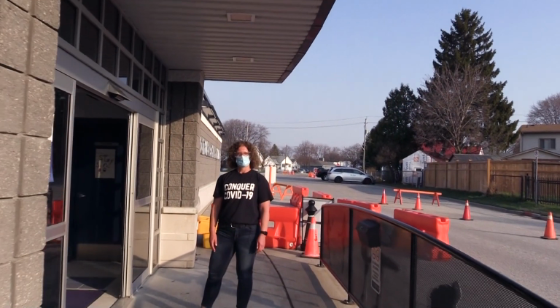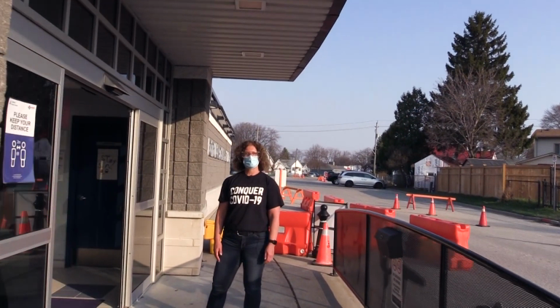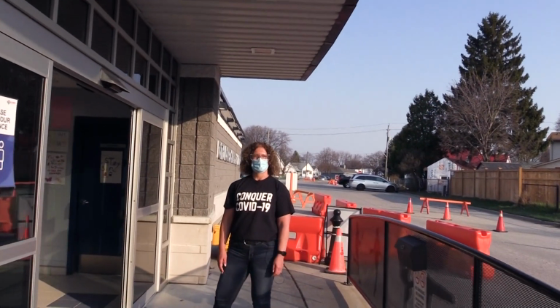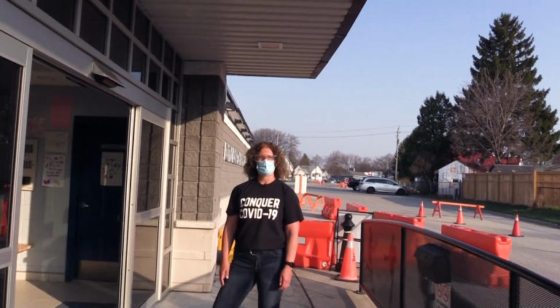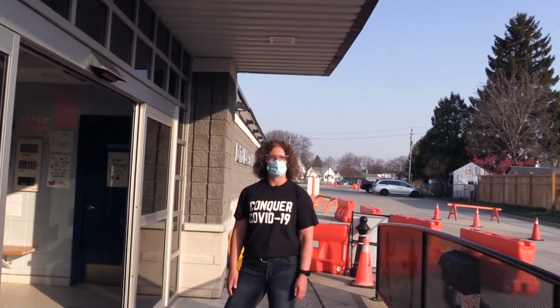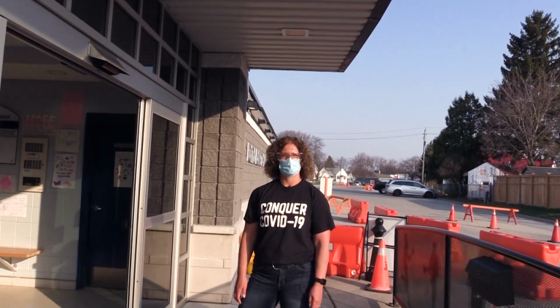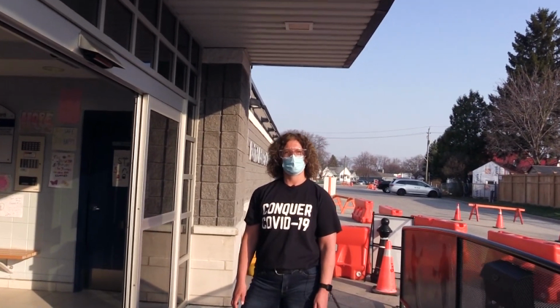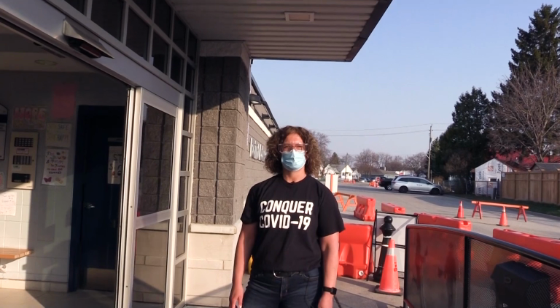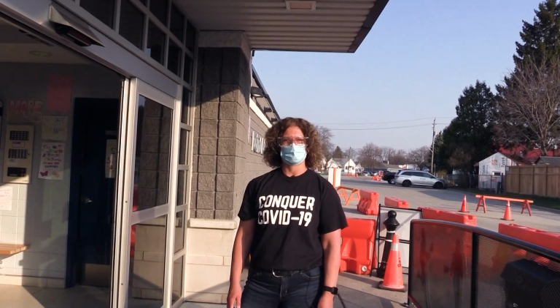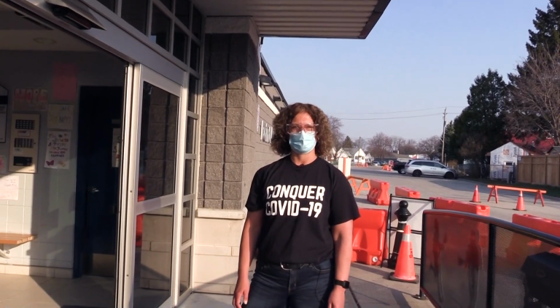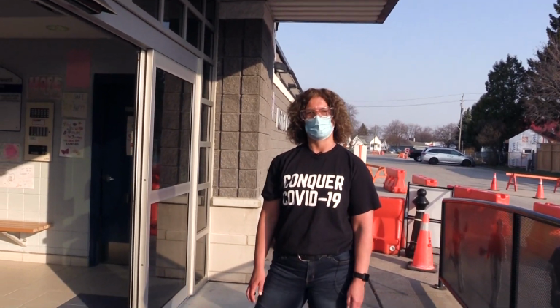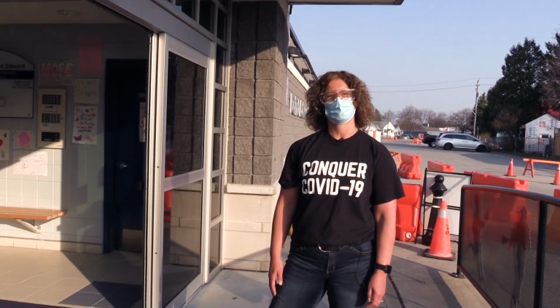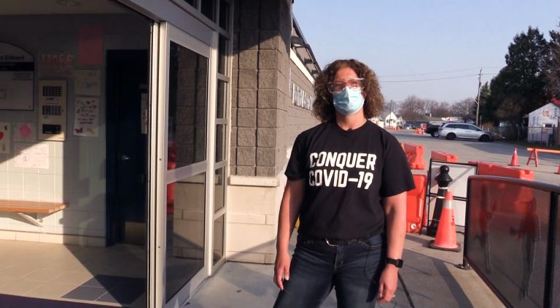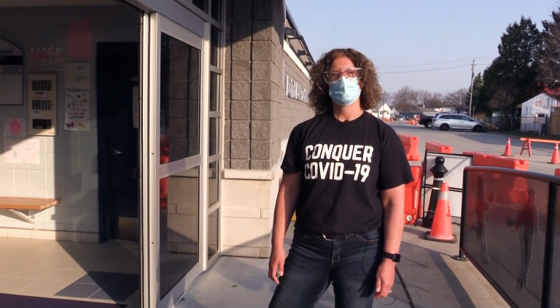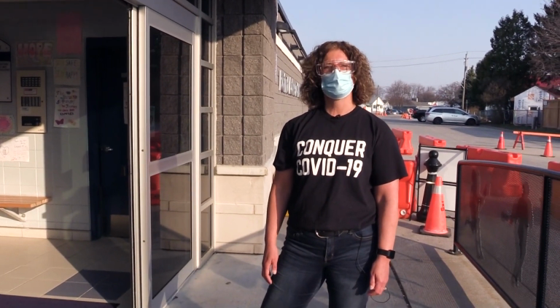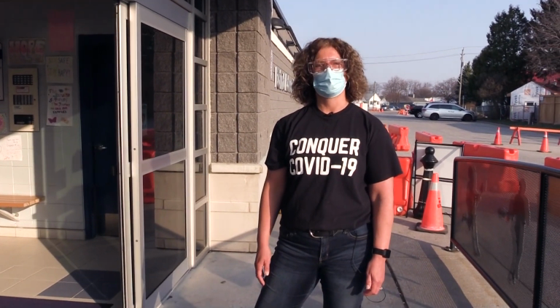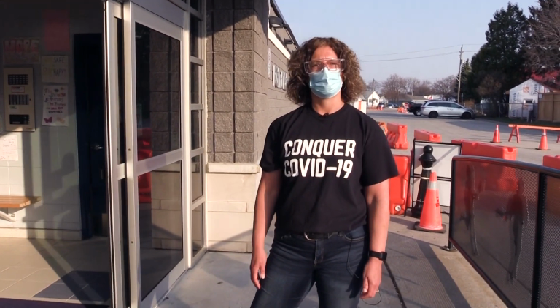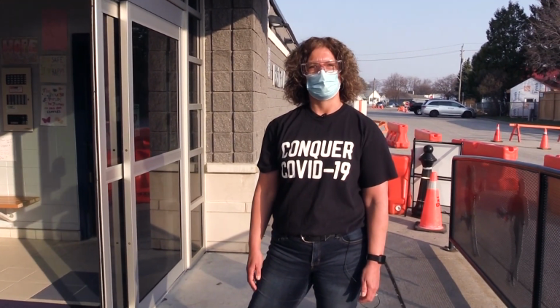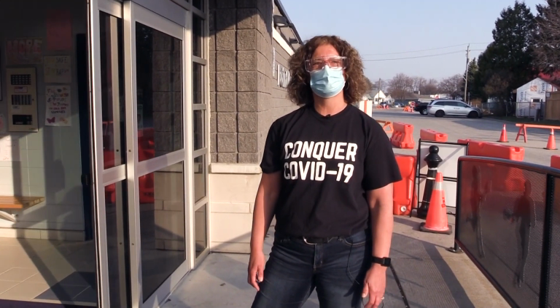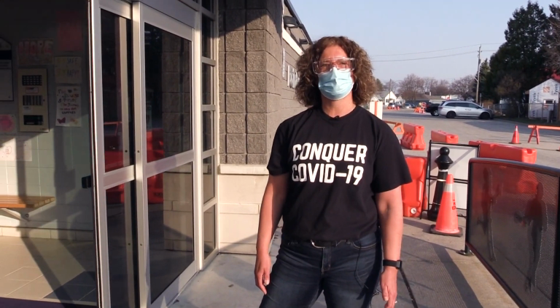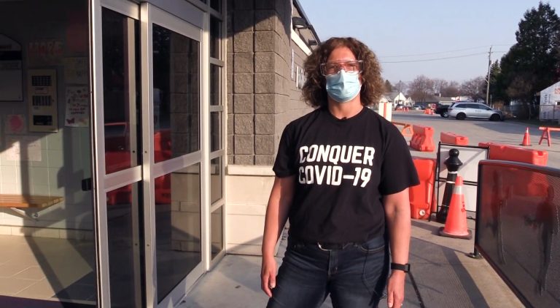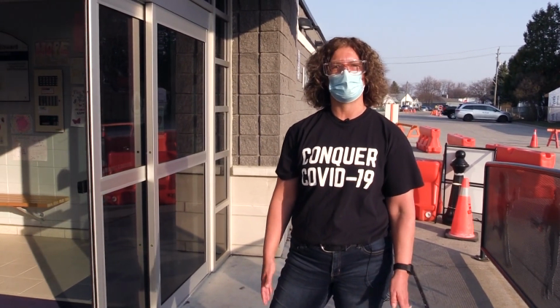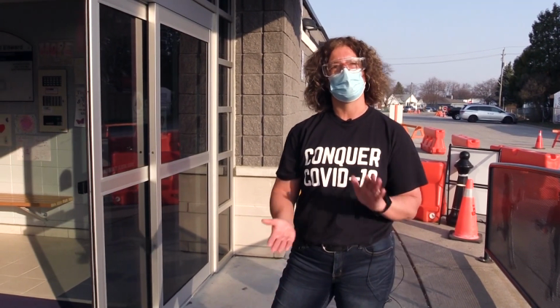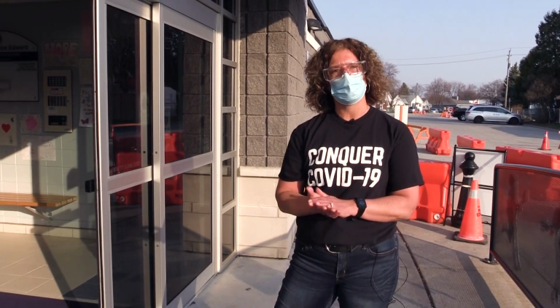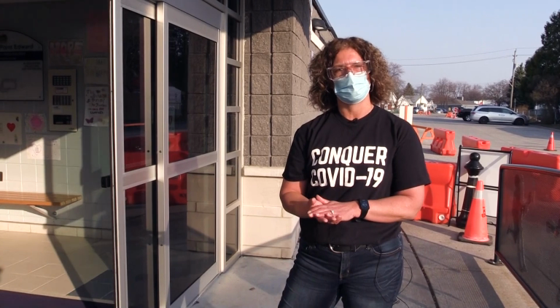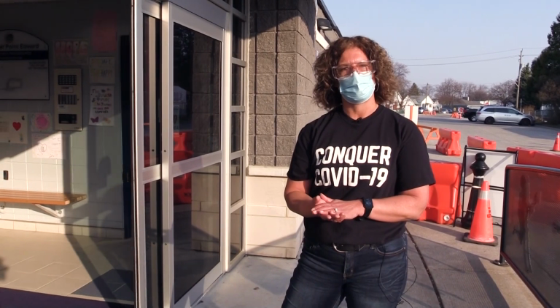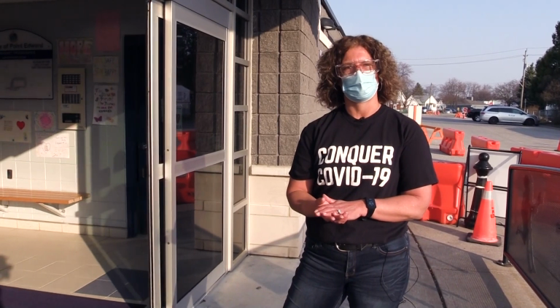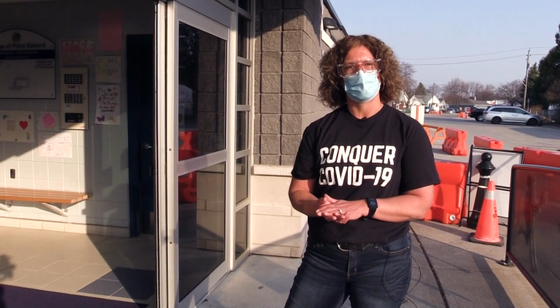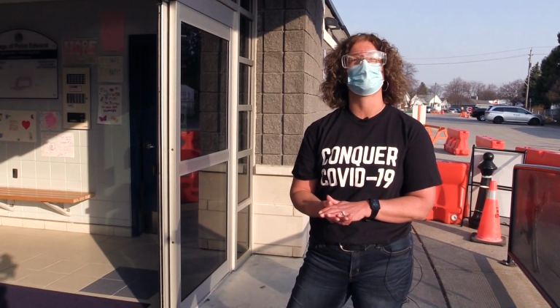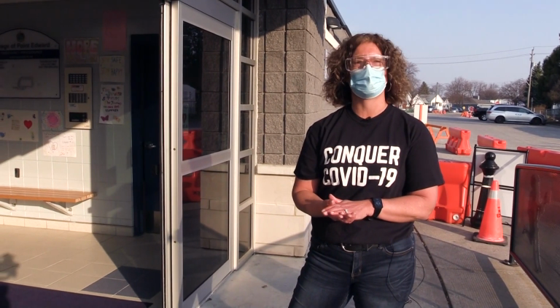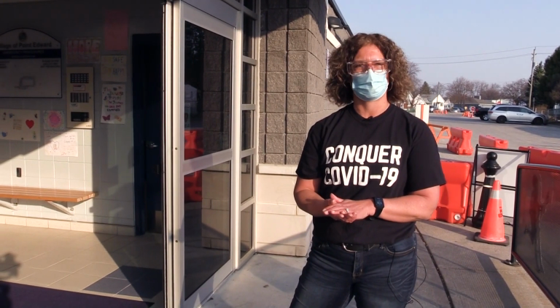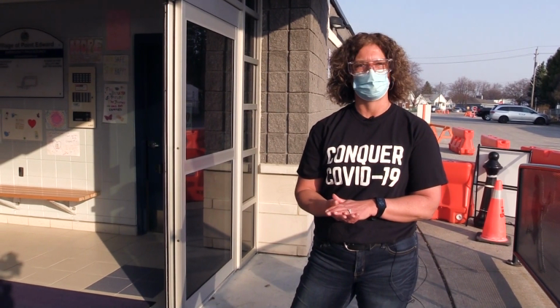Welcome to Lambton Public Health's COVID vaccination clinic. When you arrive for your appointment, please make sure that you have confirmation of your appointment booking along with your health card number.